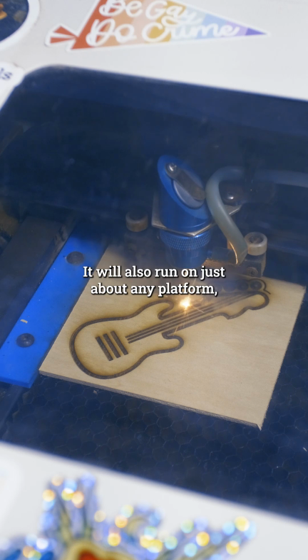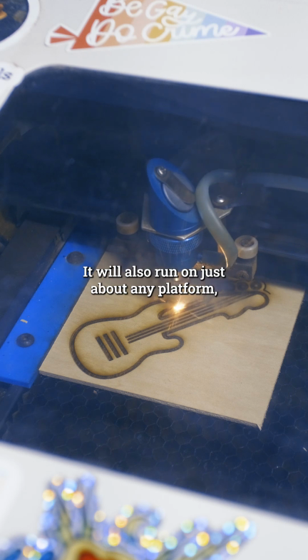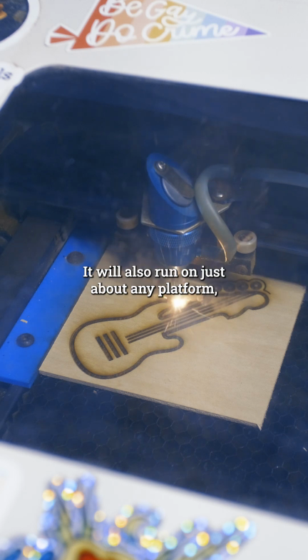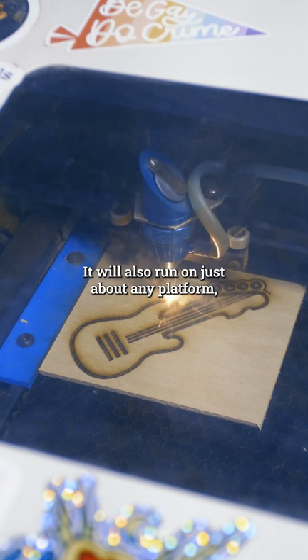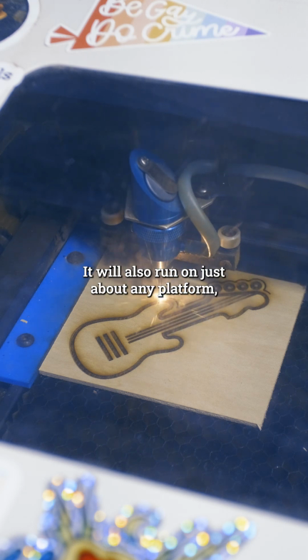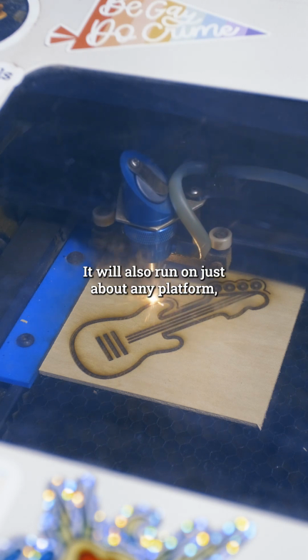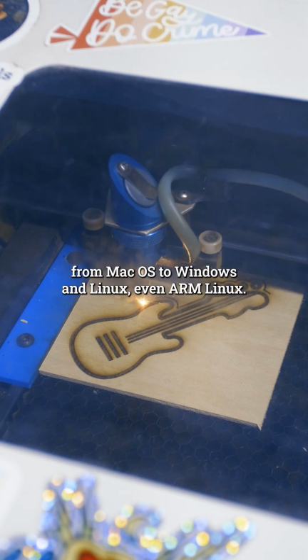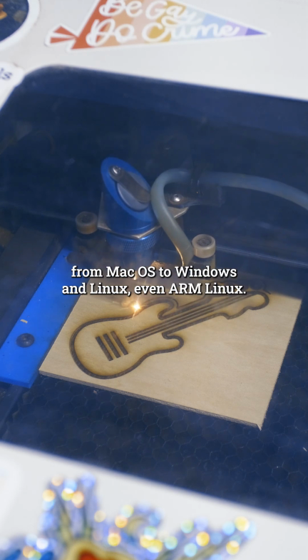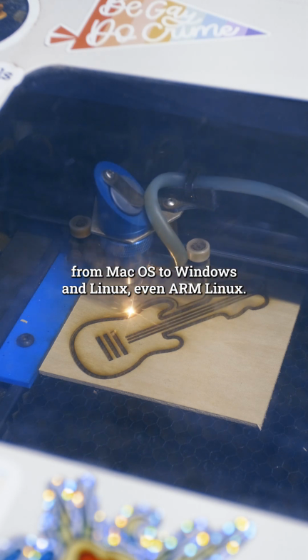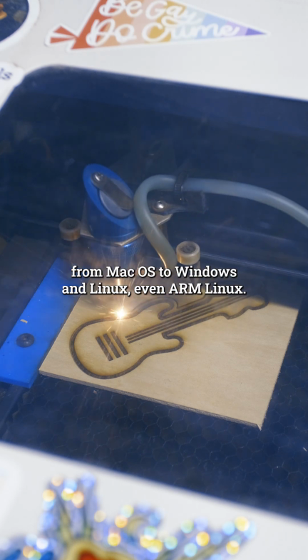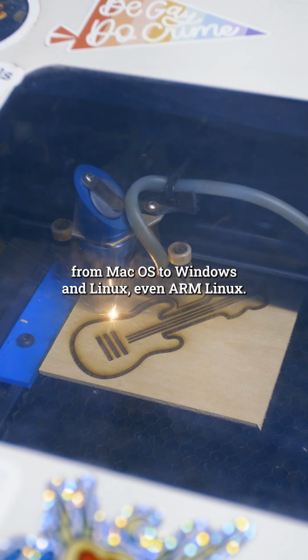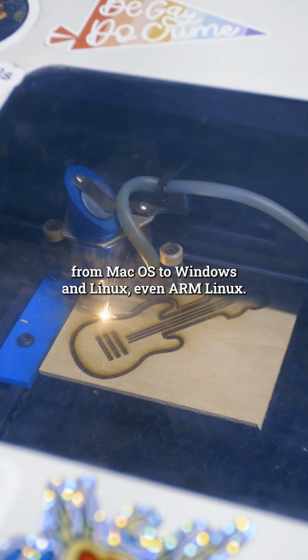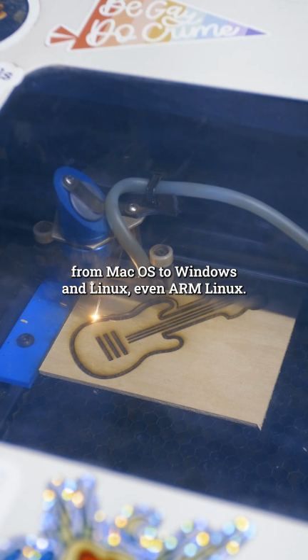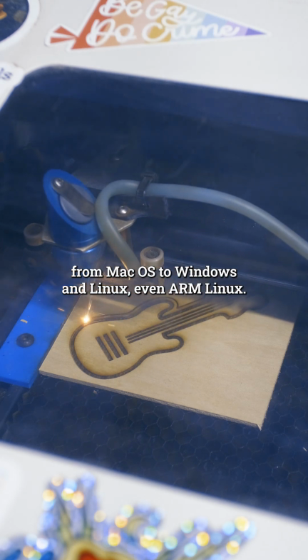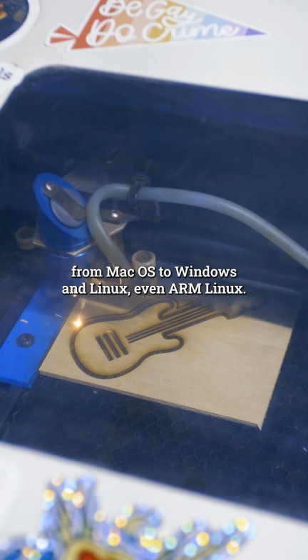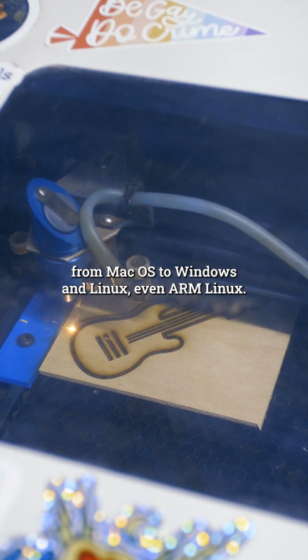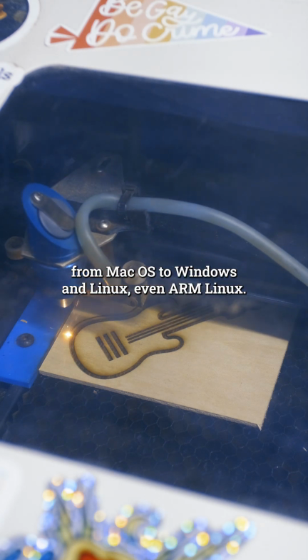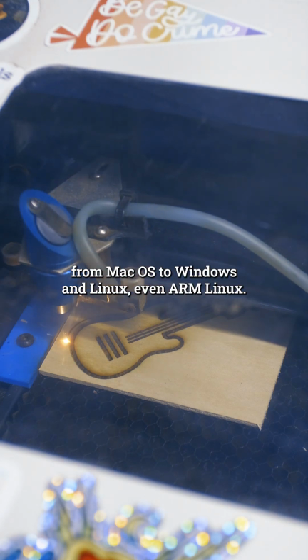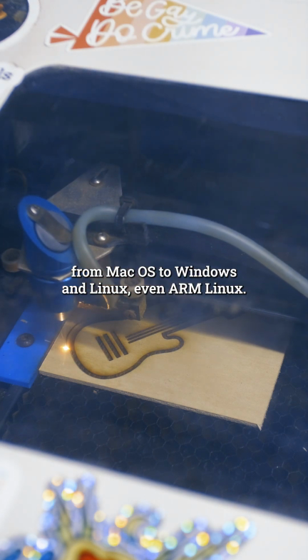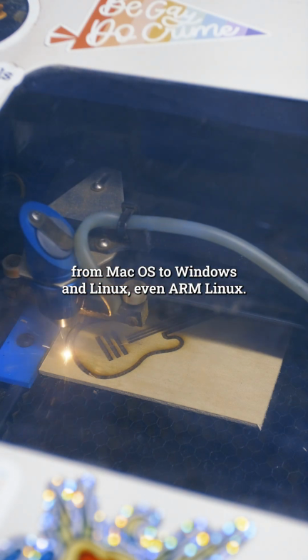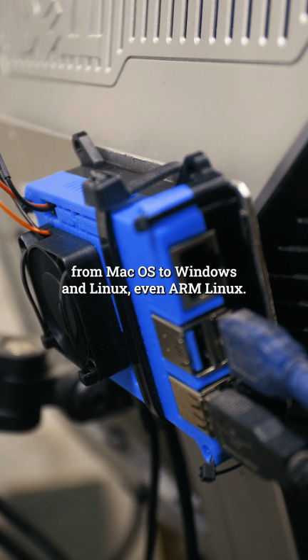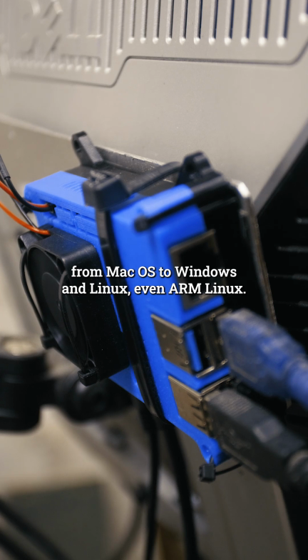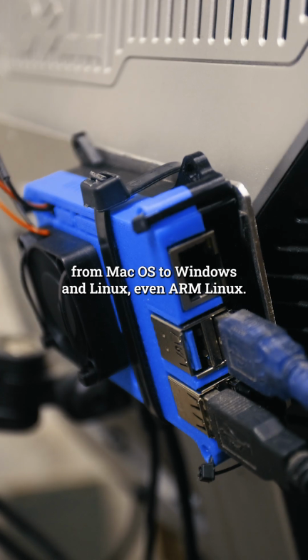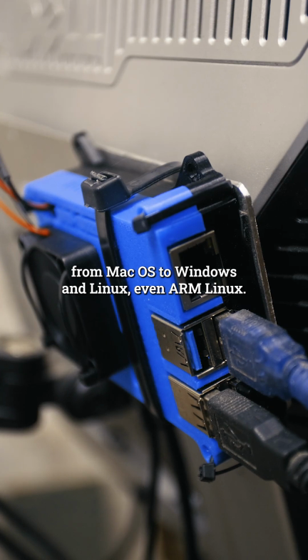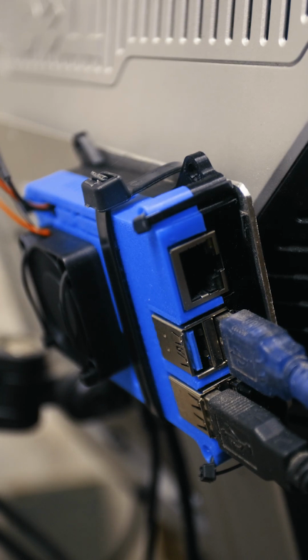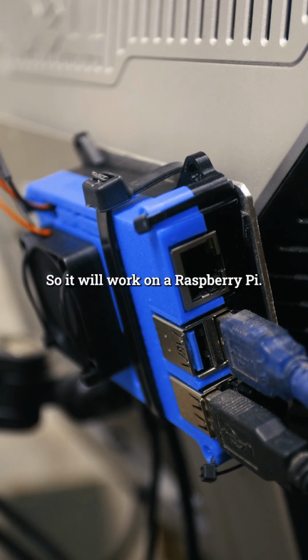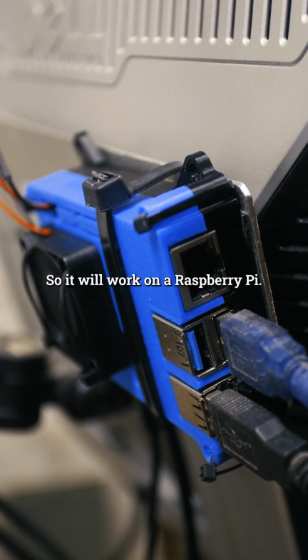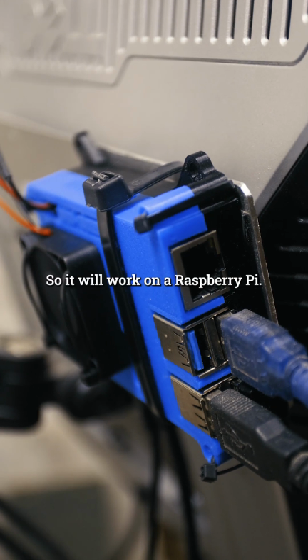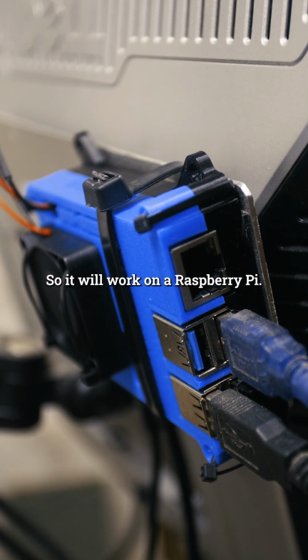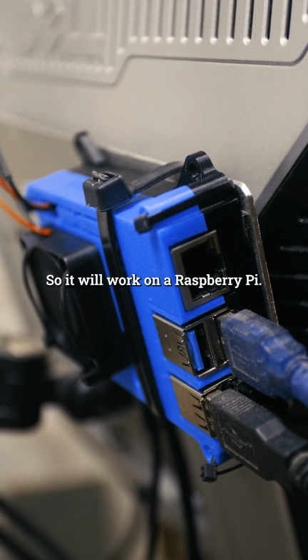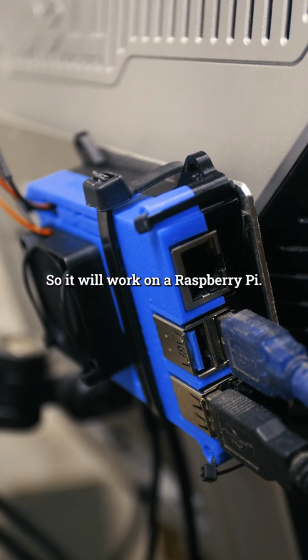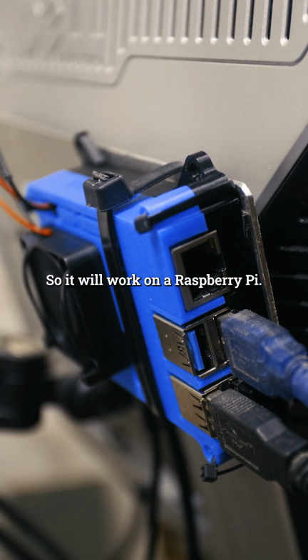It will also run on just about any platform, from macOS to Windows and Linux, even ARM Linux, so it will work on a Raspberry Pi.